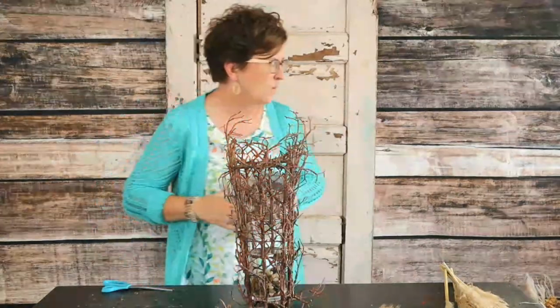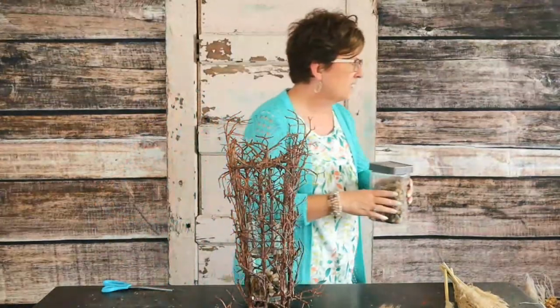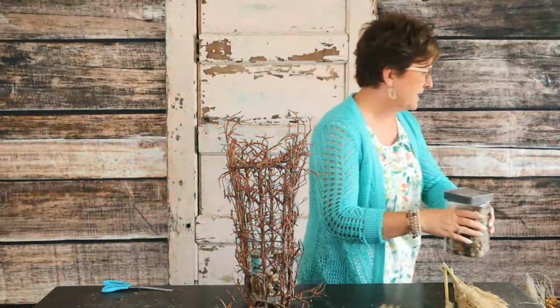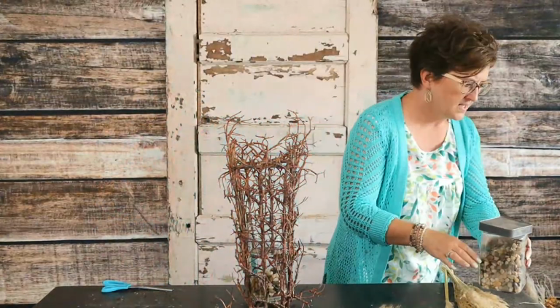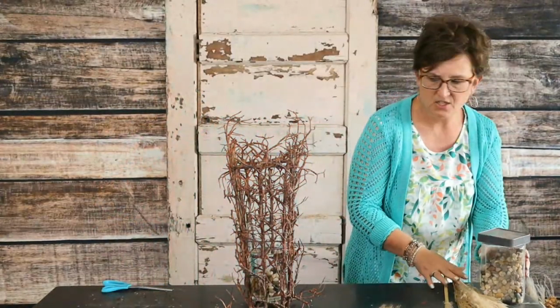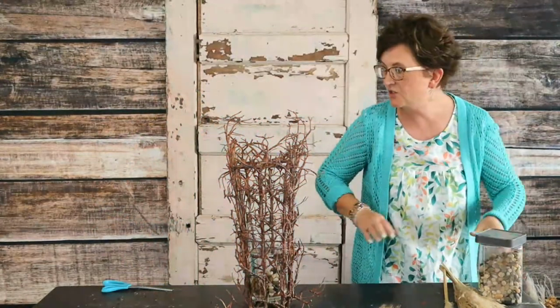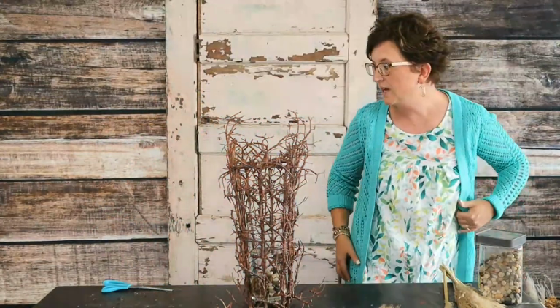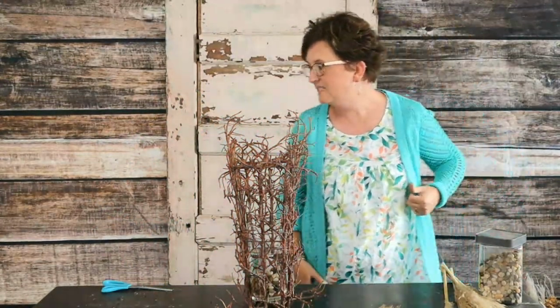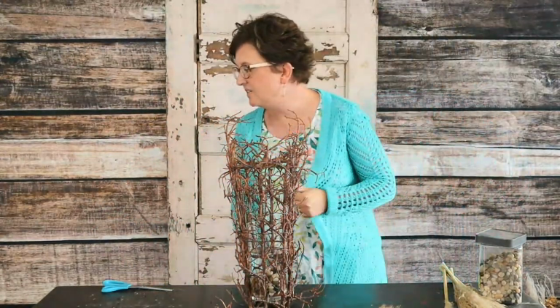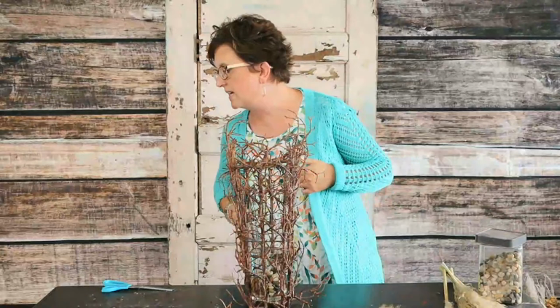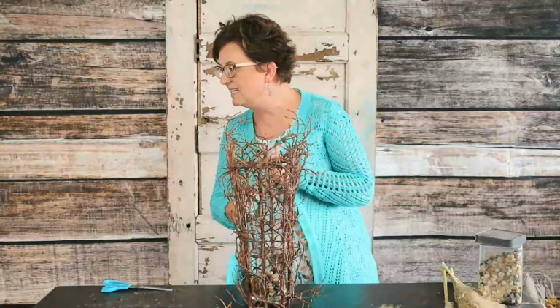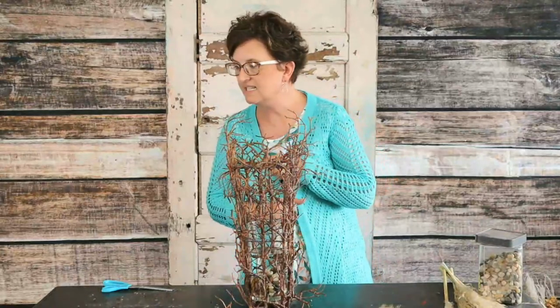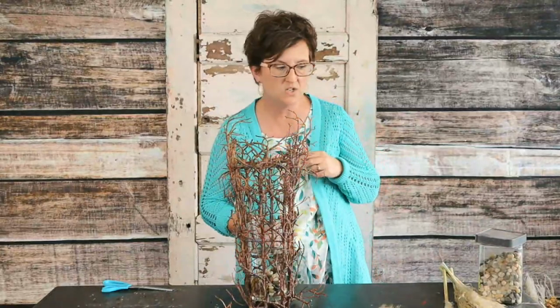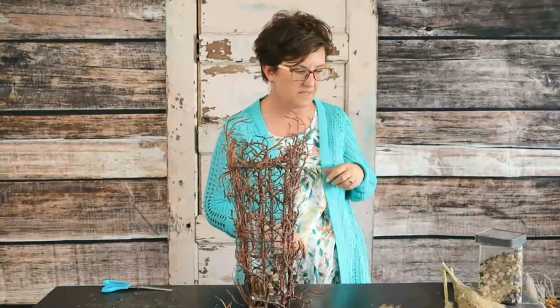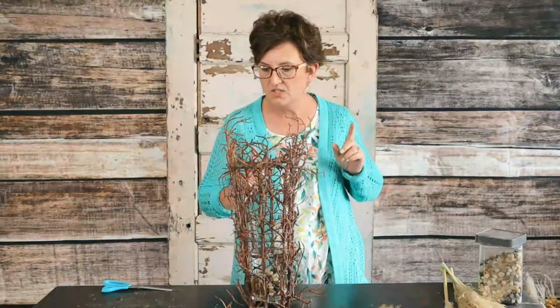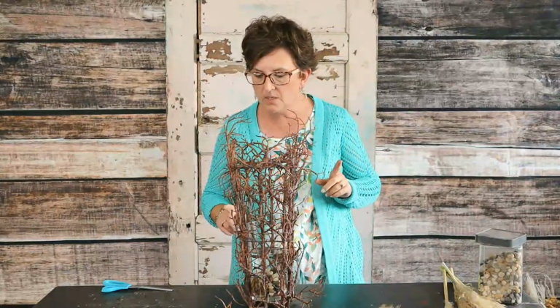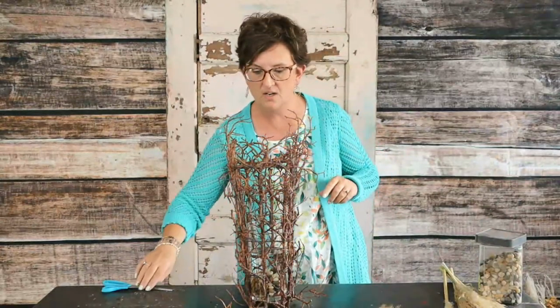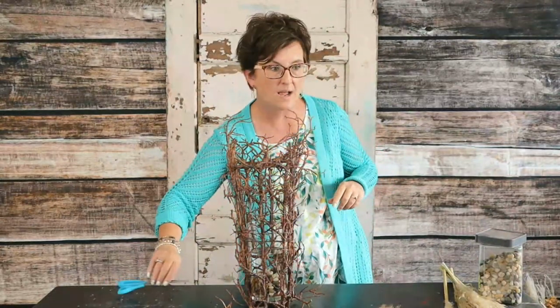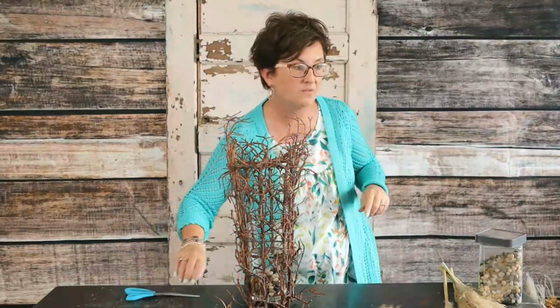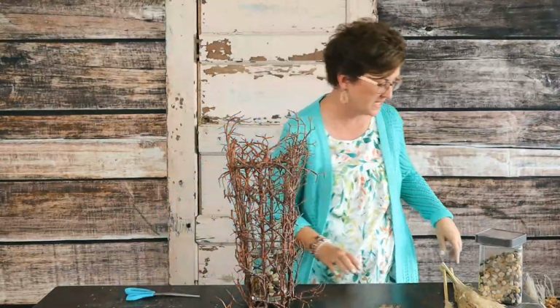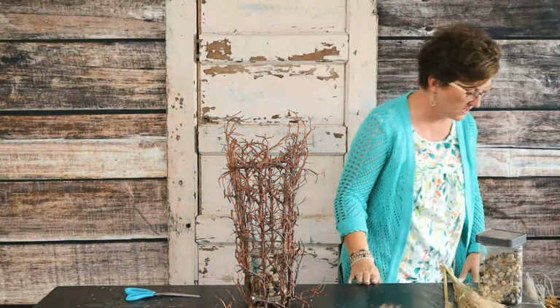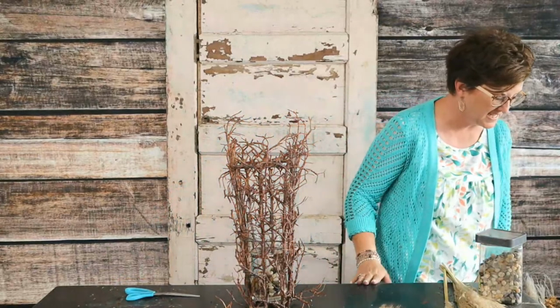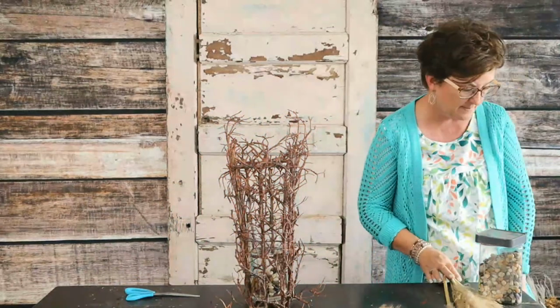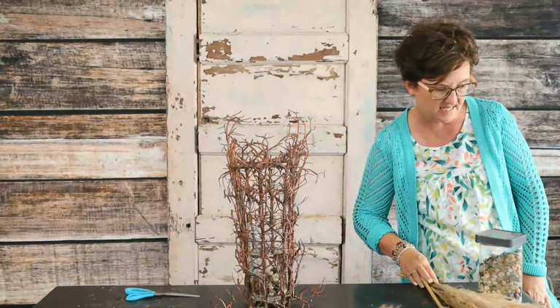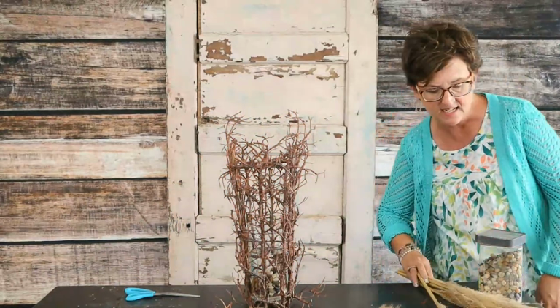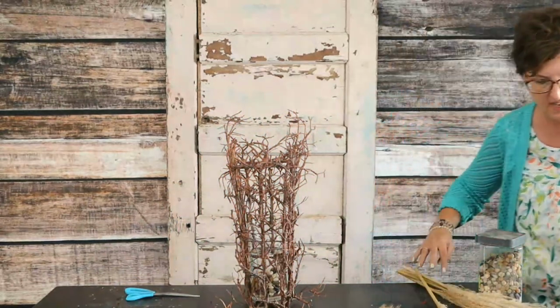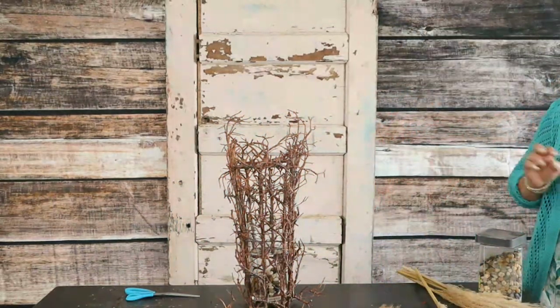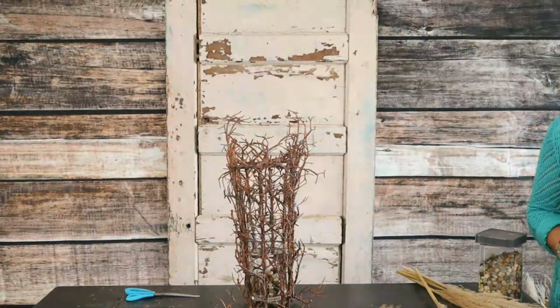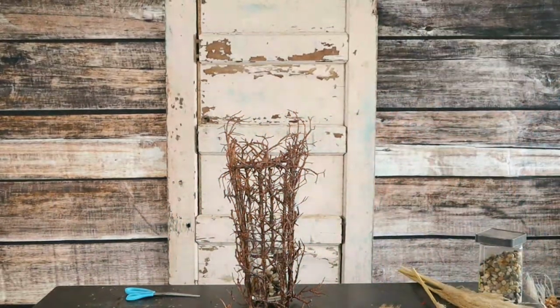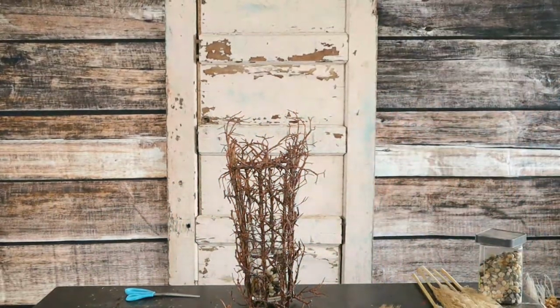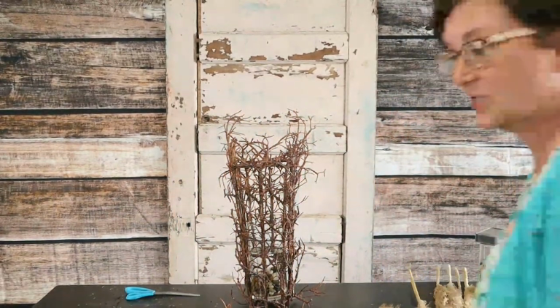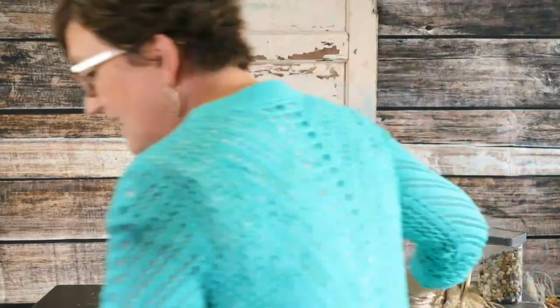We are going to come in with some branches, but I didn't get any seeded eucalyptus. Let me run in there and grab a handful of seeded eucalyptus because I think I'm going to like that — and then I might not. I'd like to have it just in case.